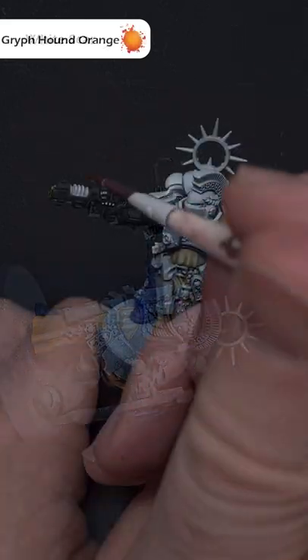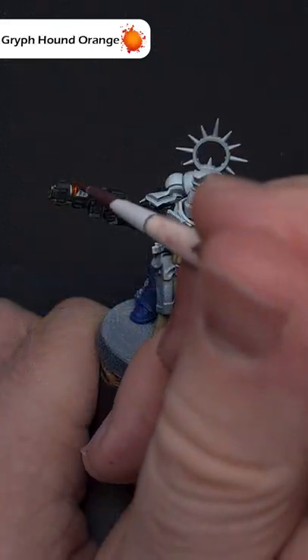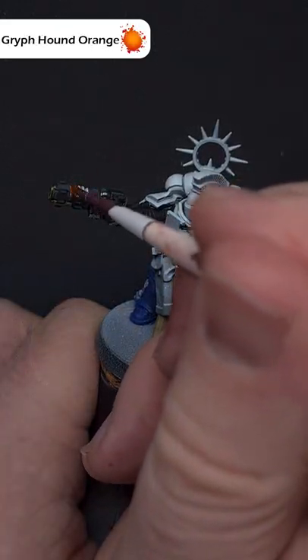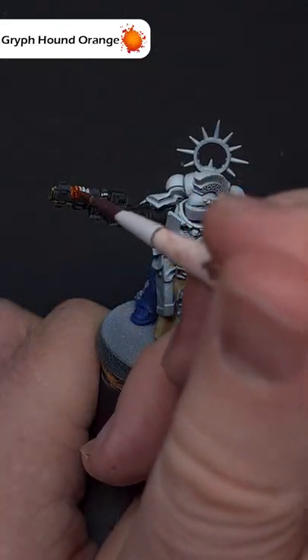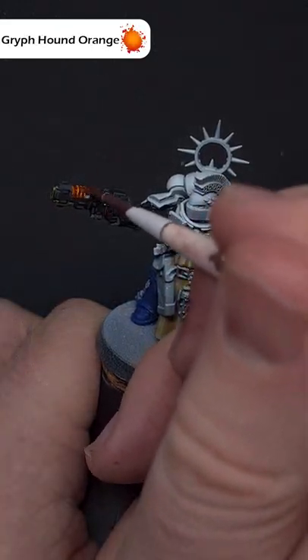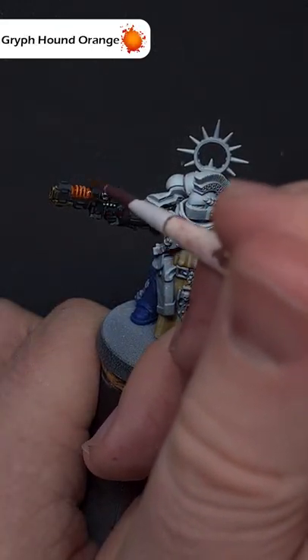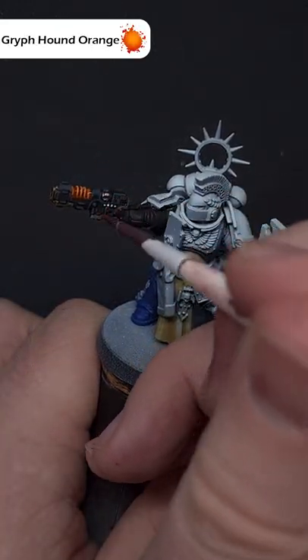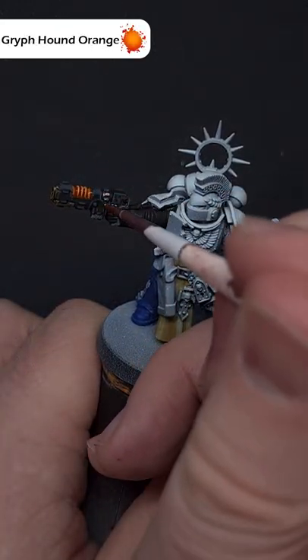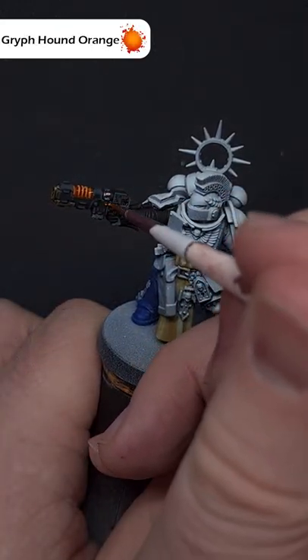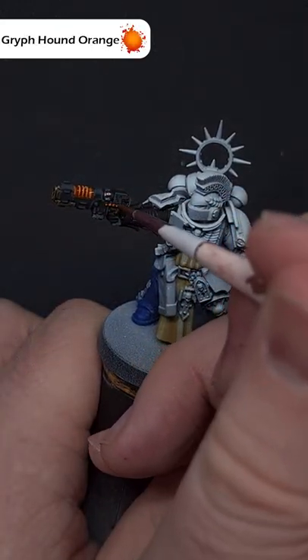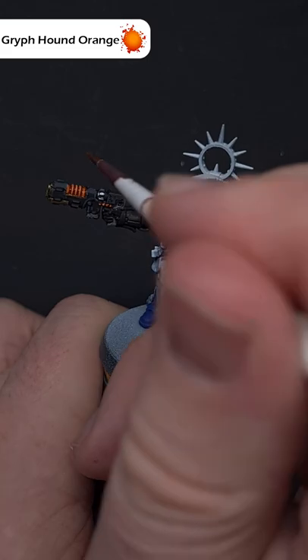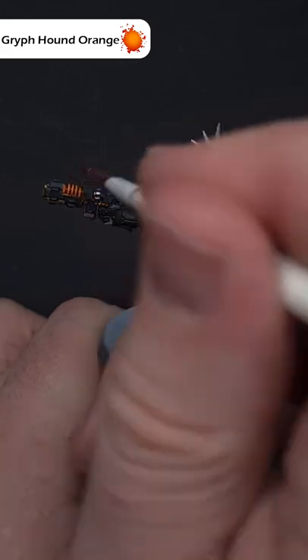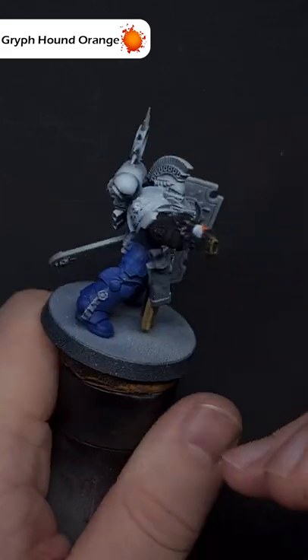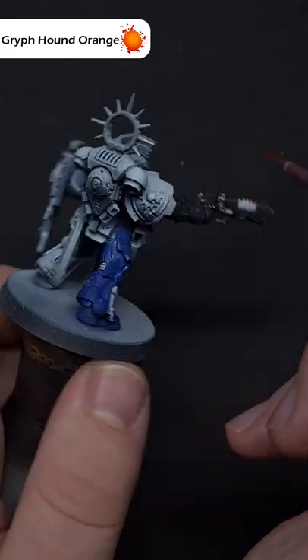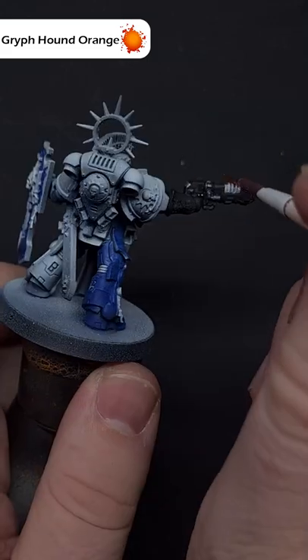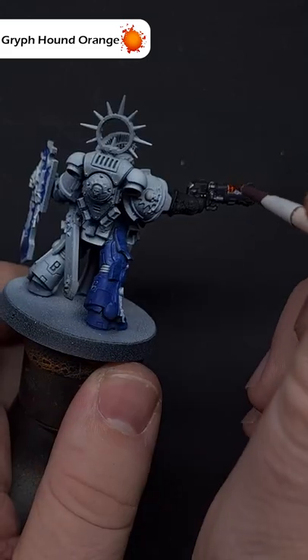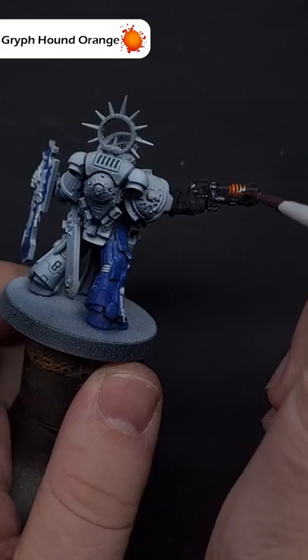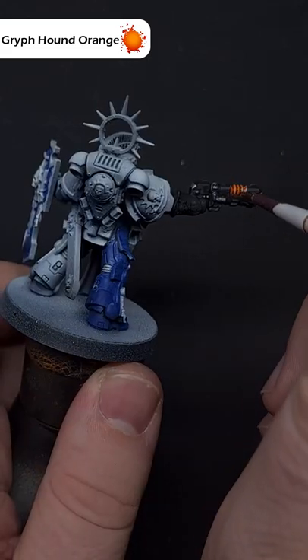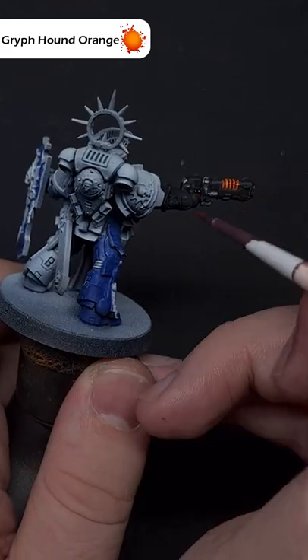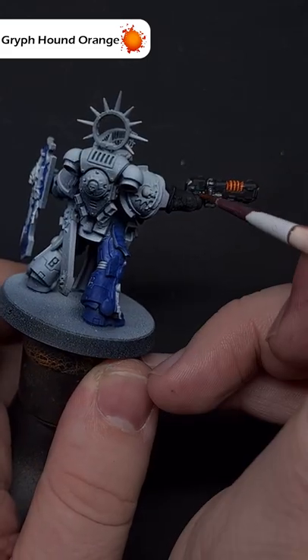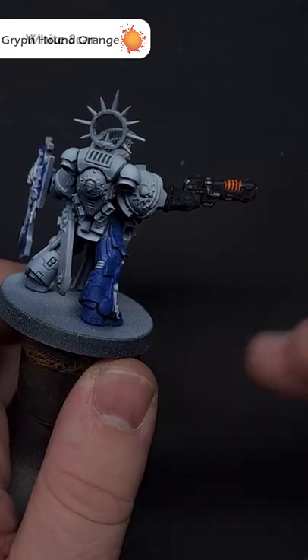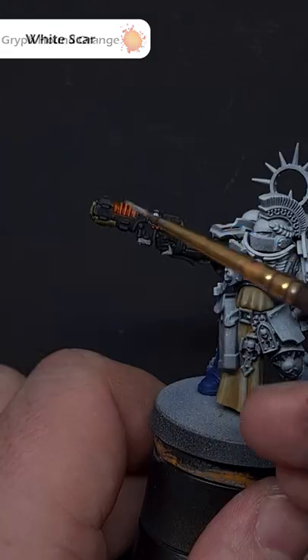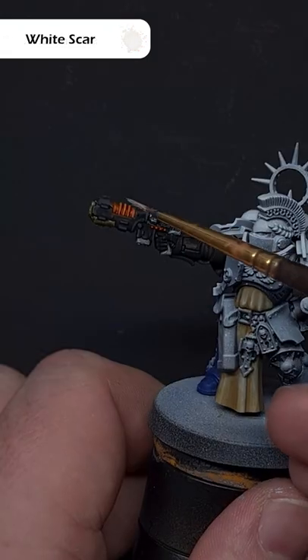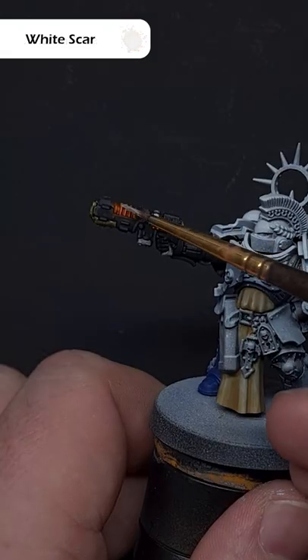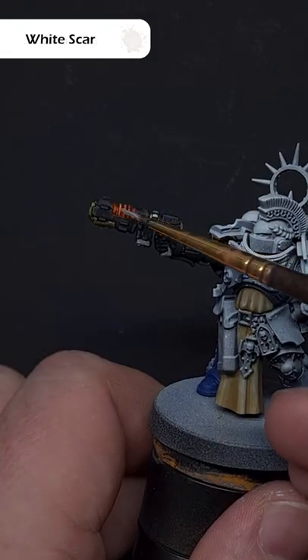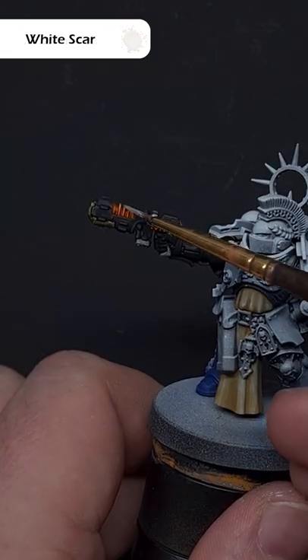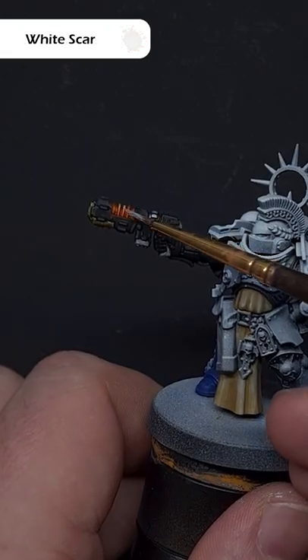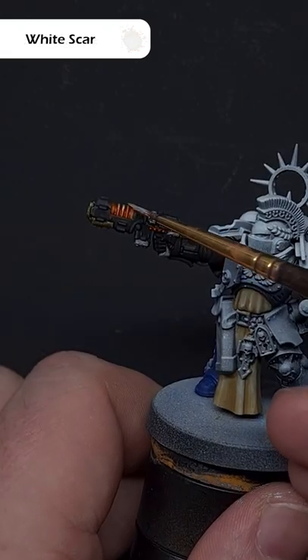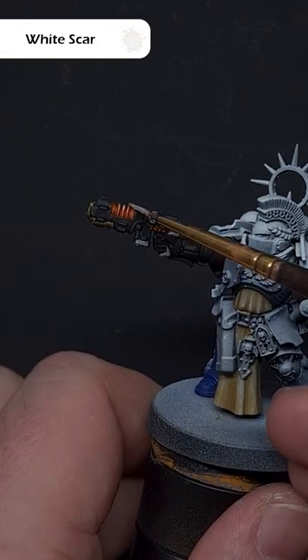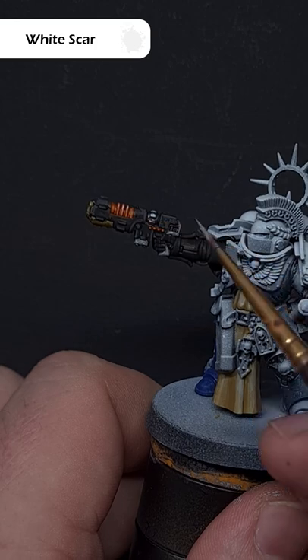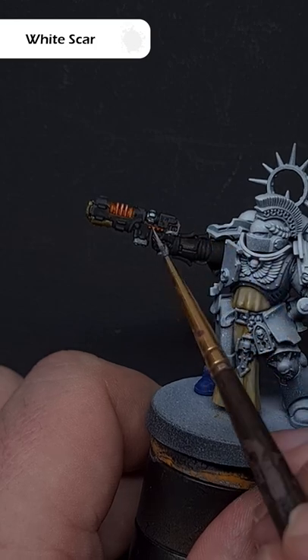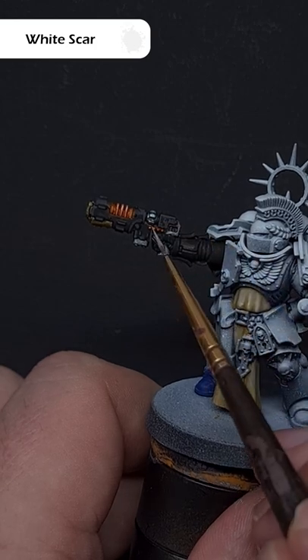Once that's dry, take some Griffhound Orange Contrast Paint and paint this over all of the white bits. Finally, just dot the top of those coils with some more White Scar.